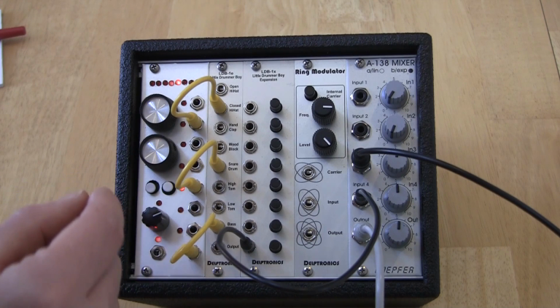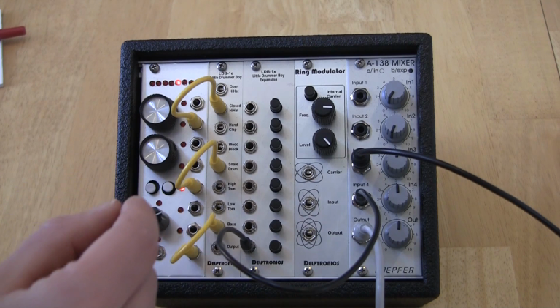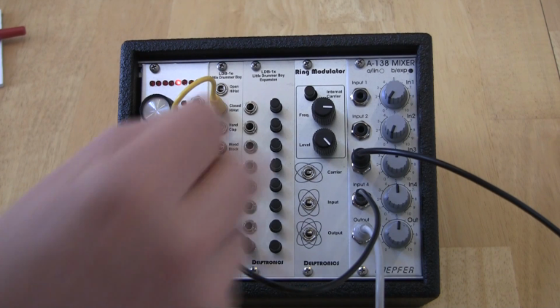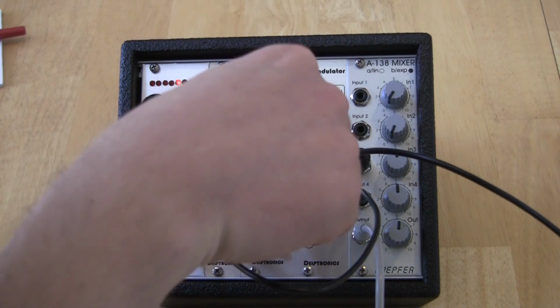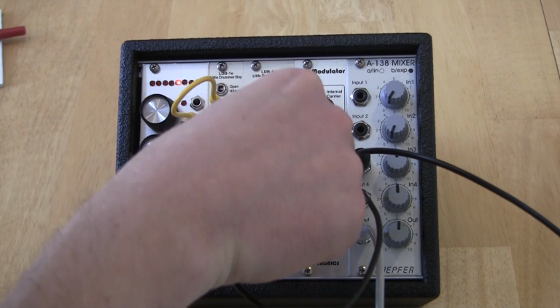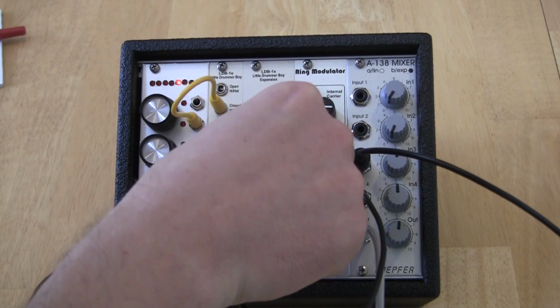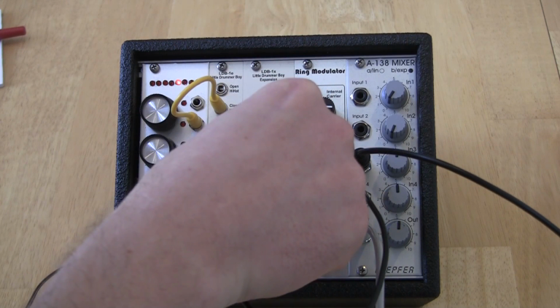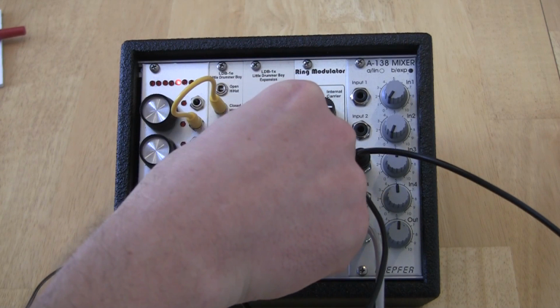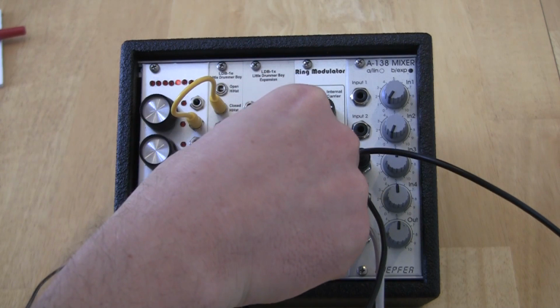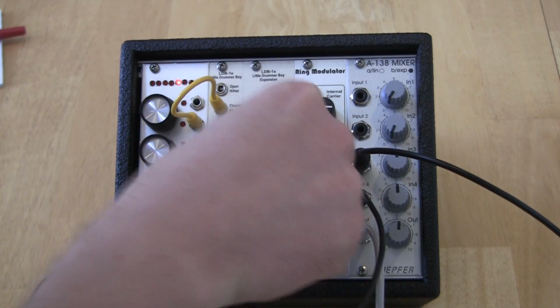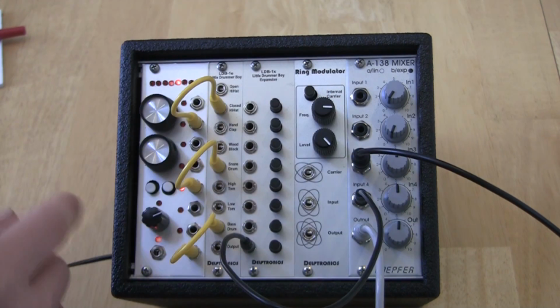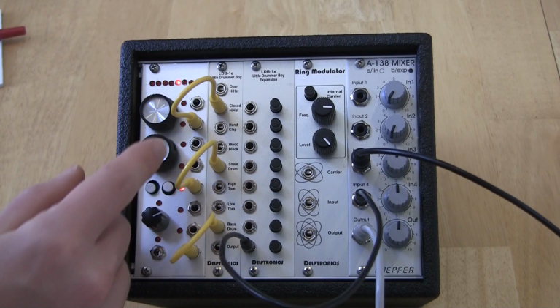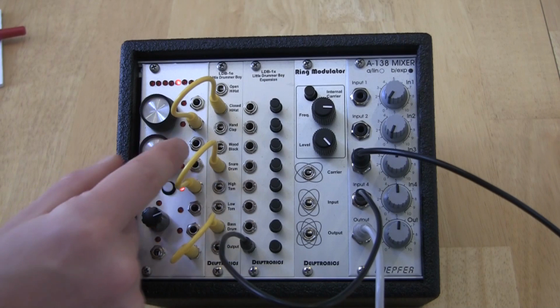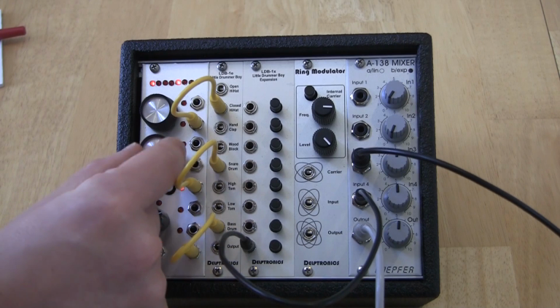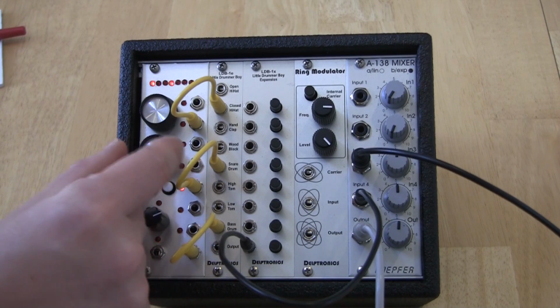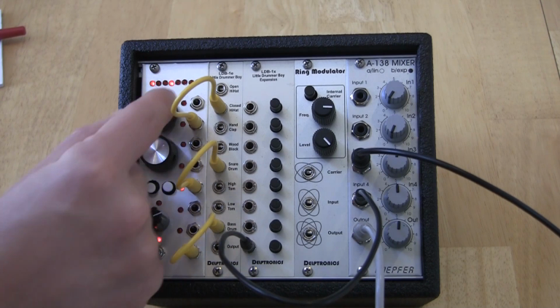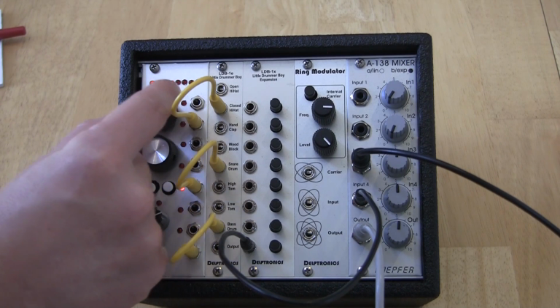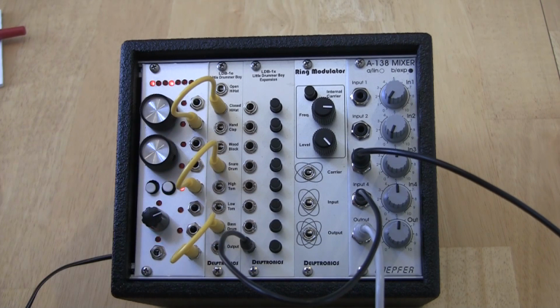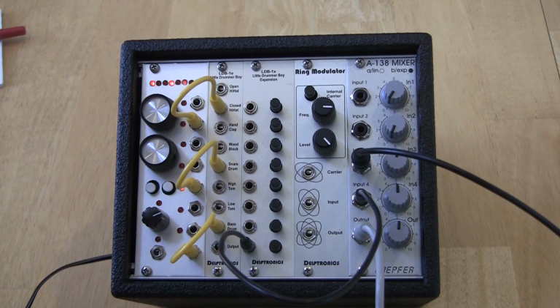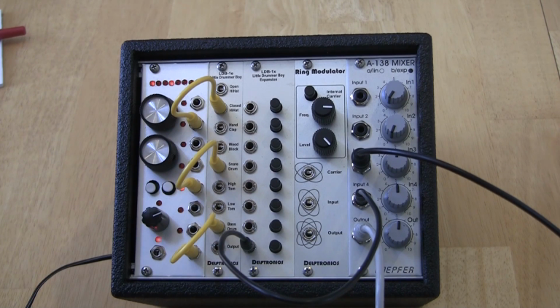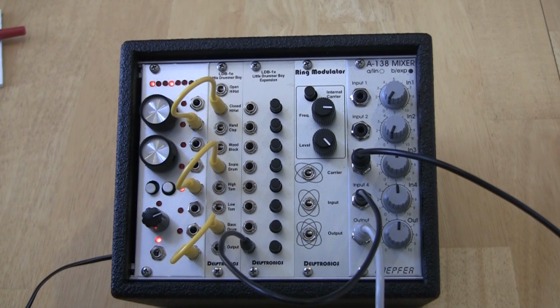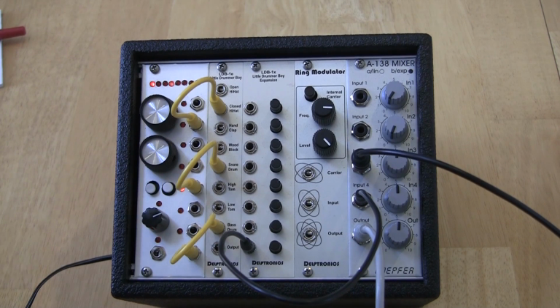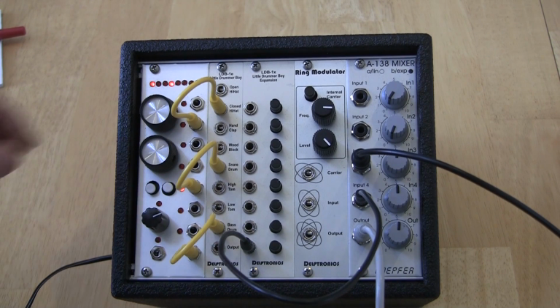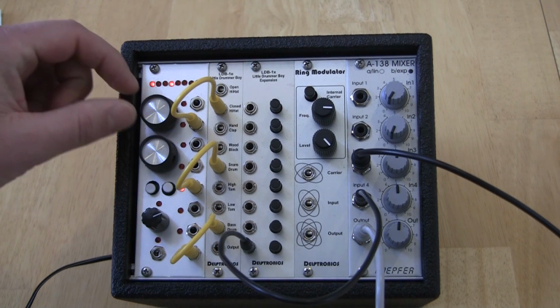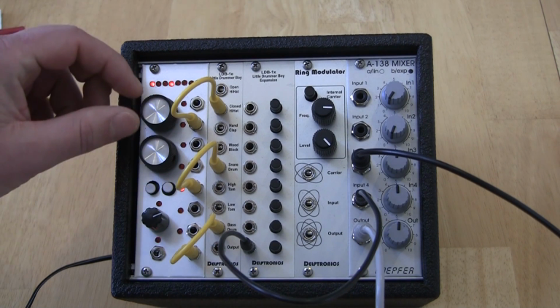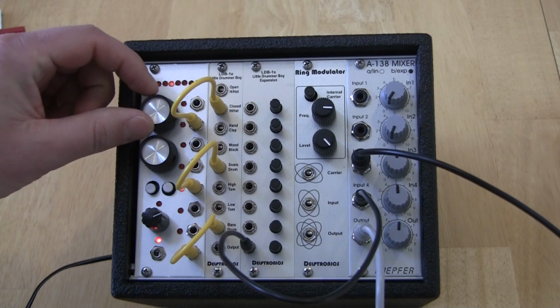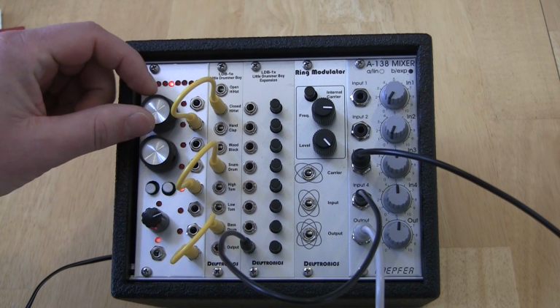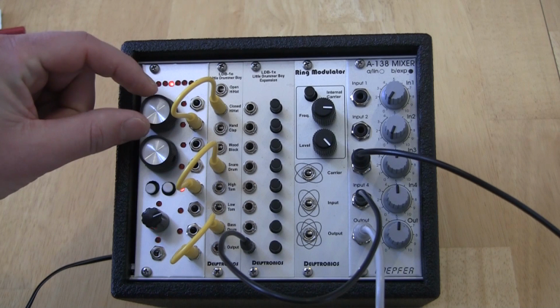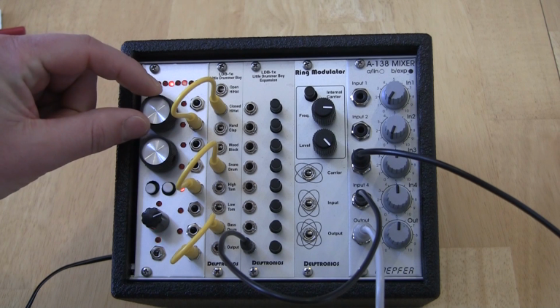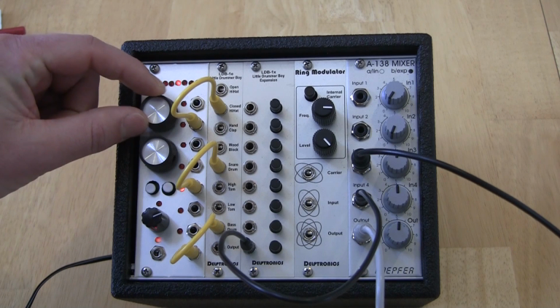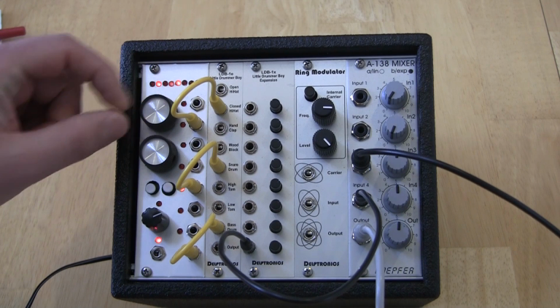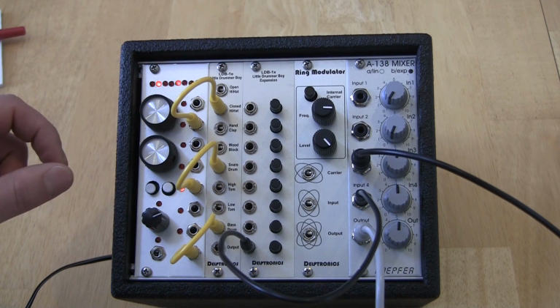Let me turn down the volume on that snare. I'll dial in some complexity to give us a couple of beats. Now listen as I turn the shift knob — that beat really changes when we shift the snare position around.